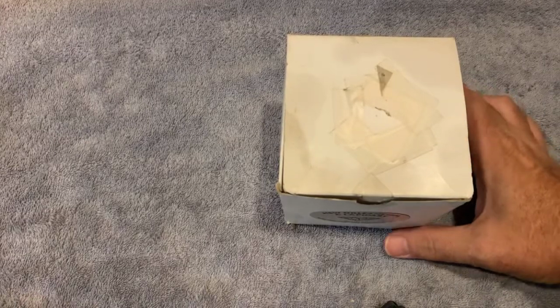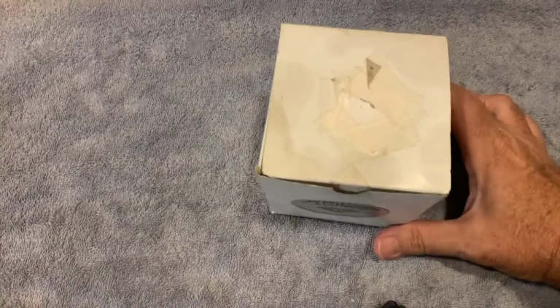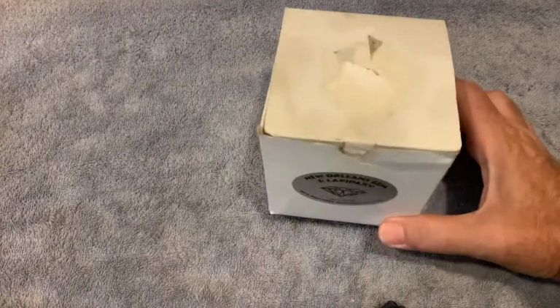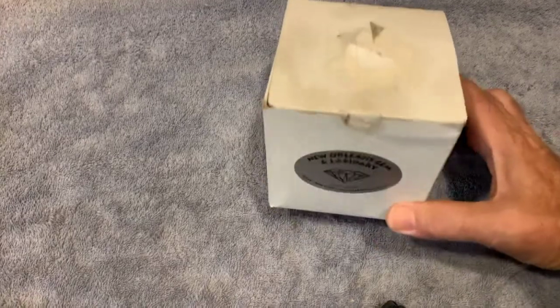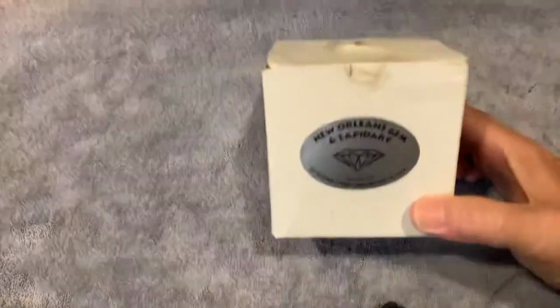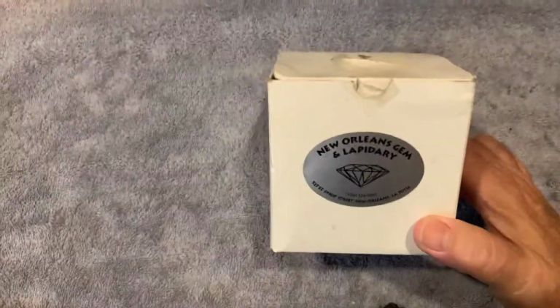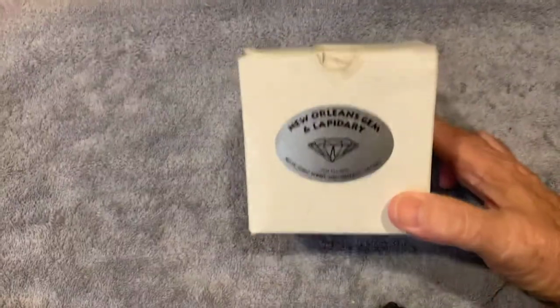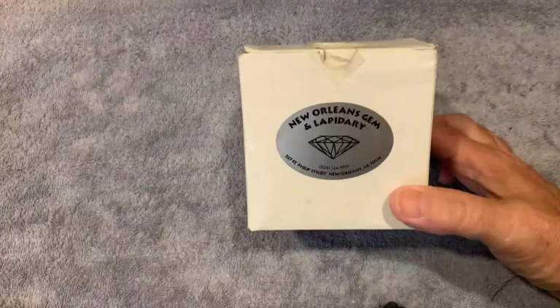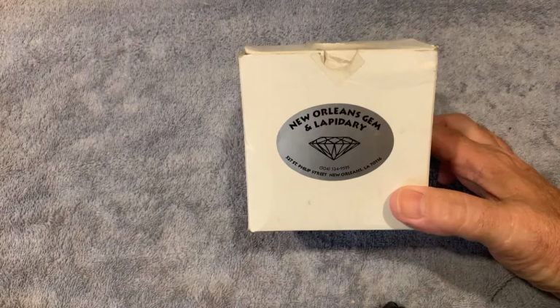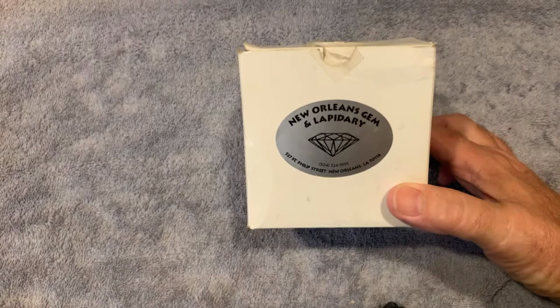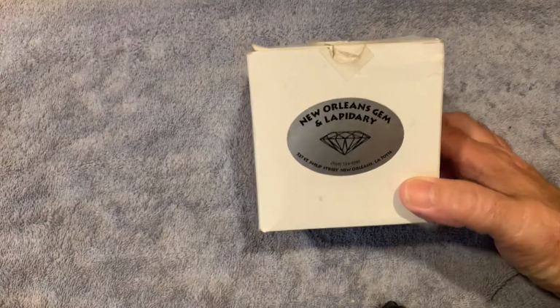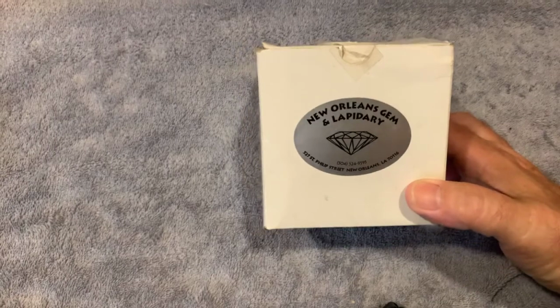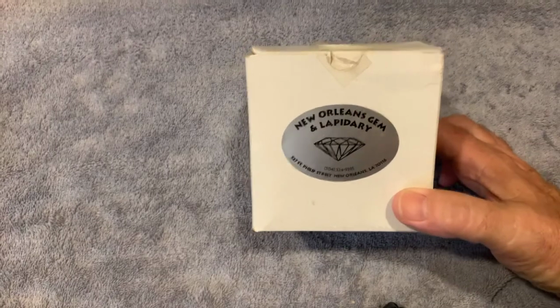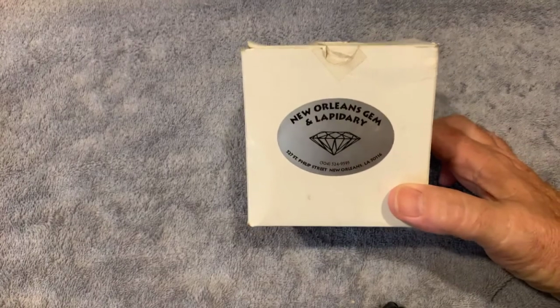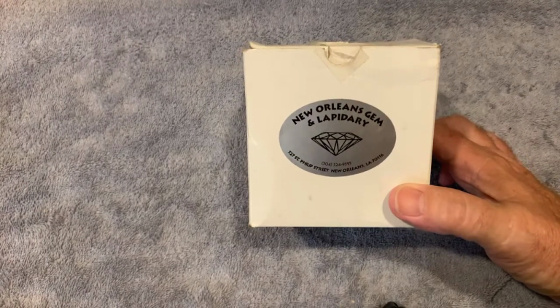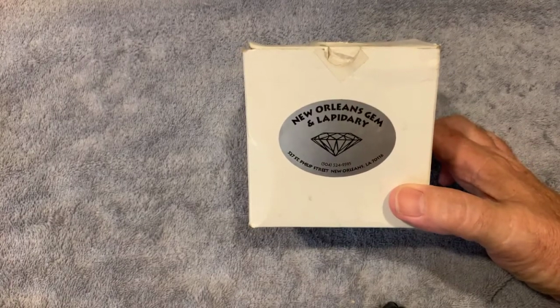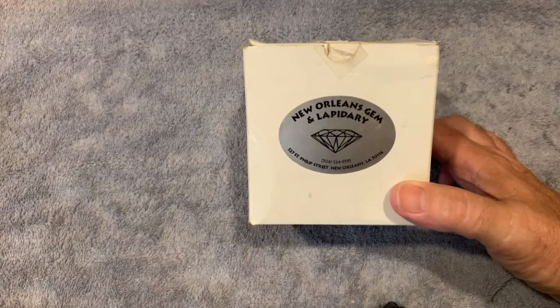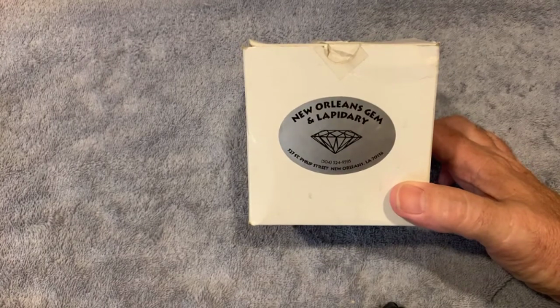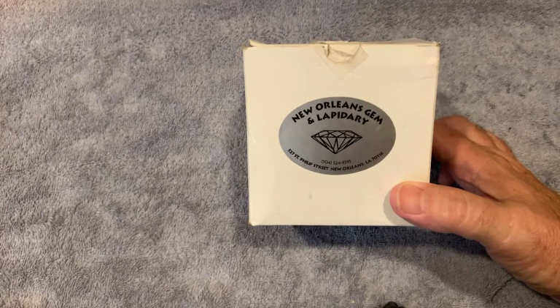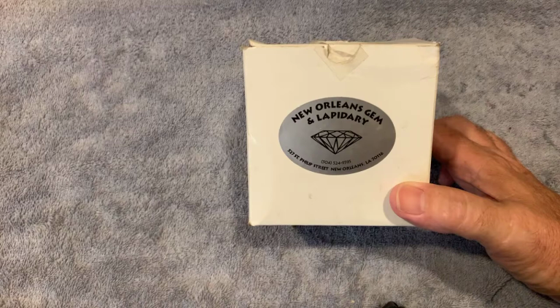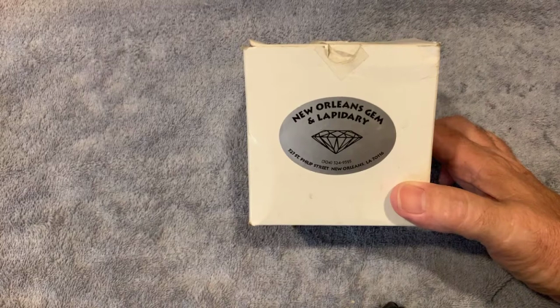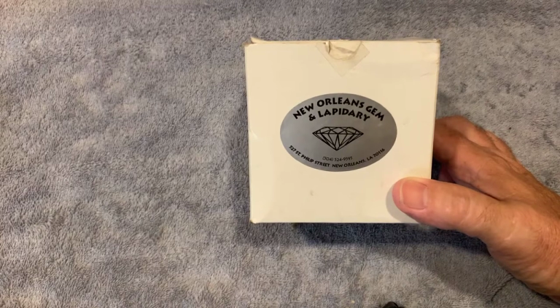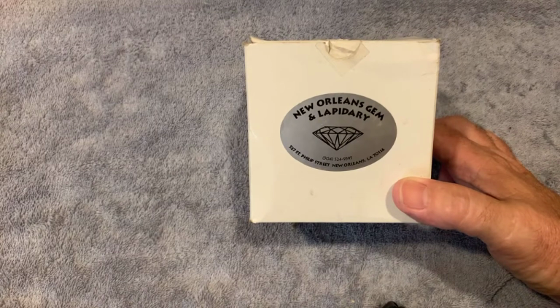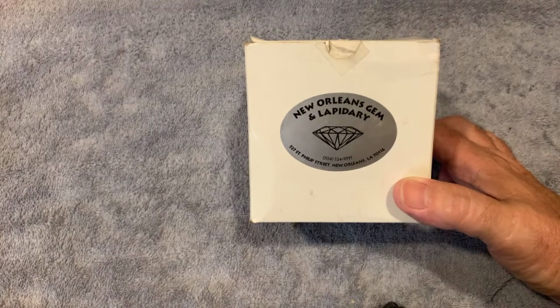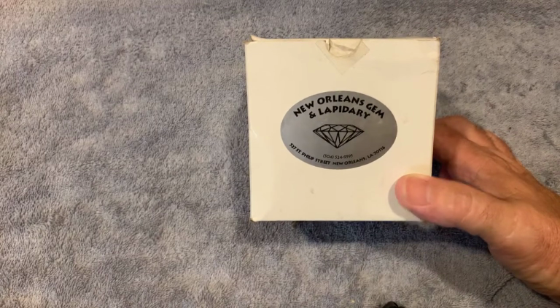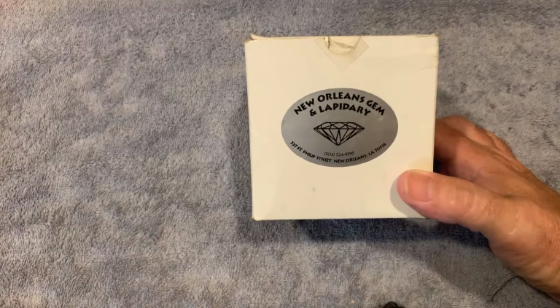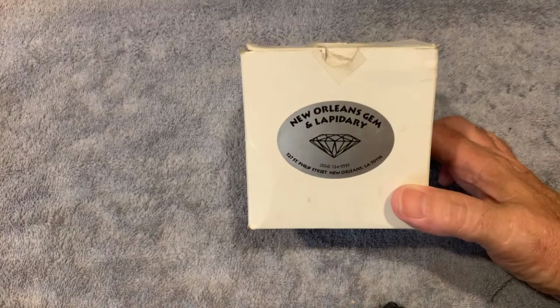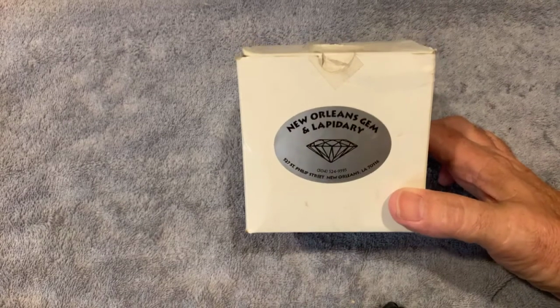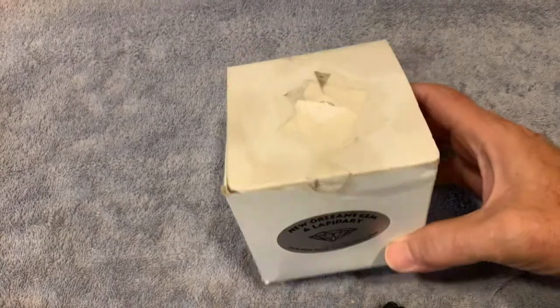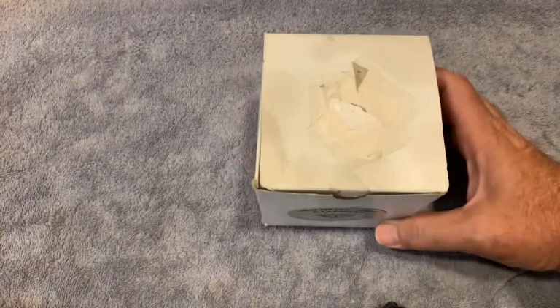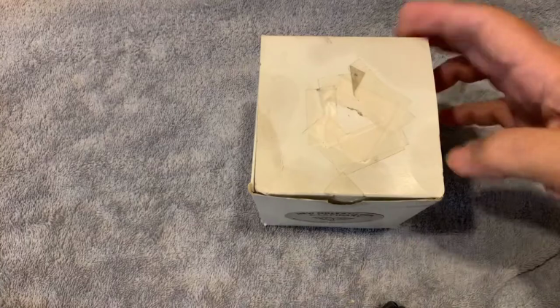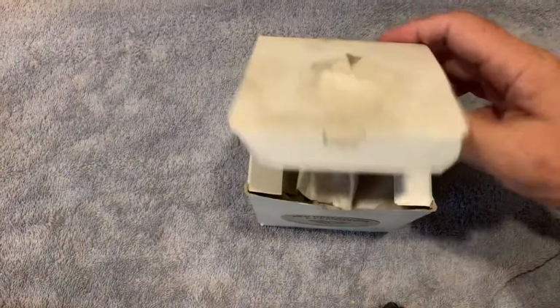All right, my friends, I was at the flea market last Saturday, and a lady next to me had this on her table. I said, what is that? It says New Orleans Gem and Lapidary. She said, I have no idea what's in there. So I opened it up, and it looks — I don't know what it is.